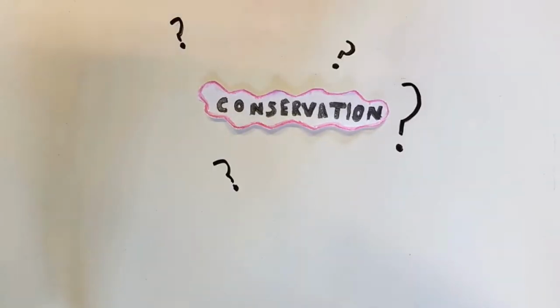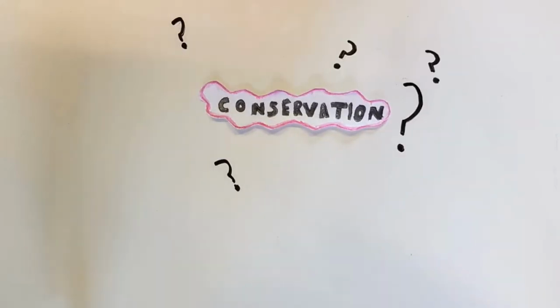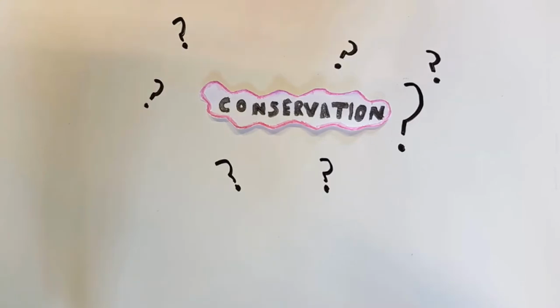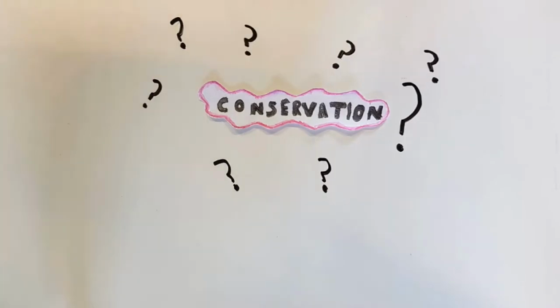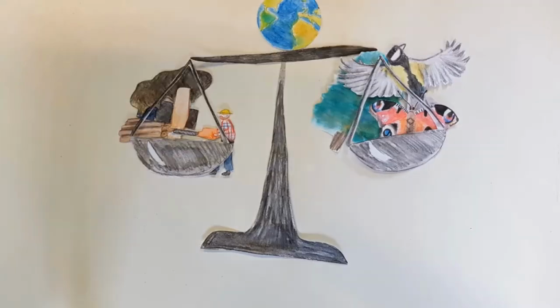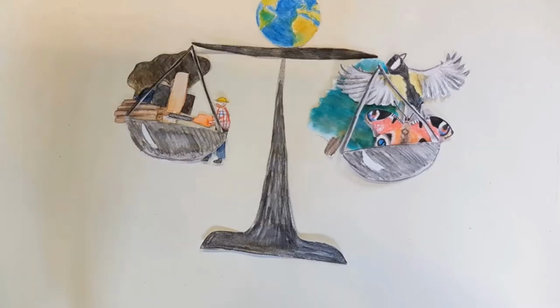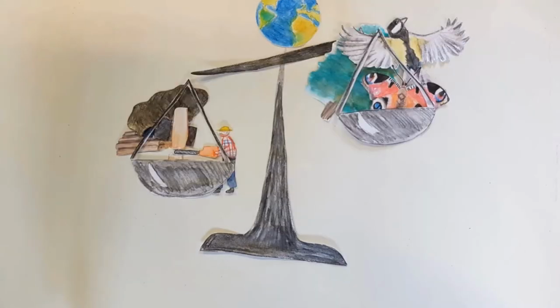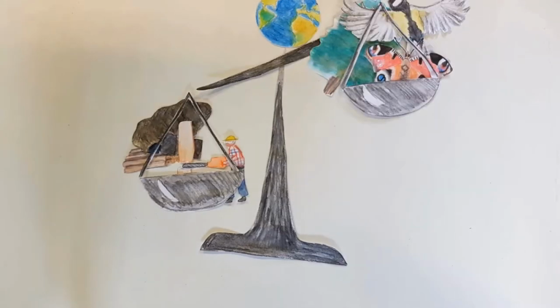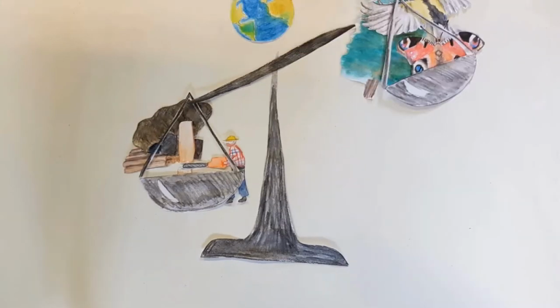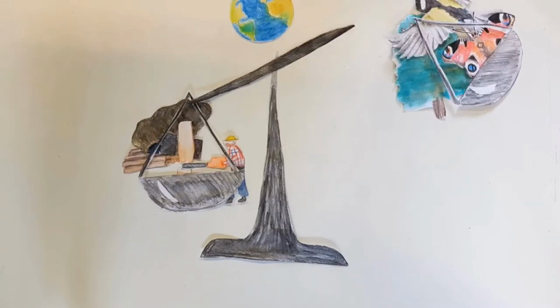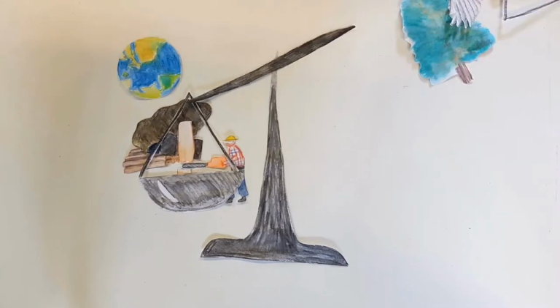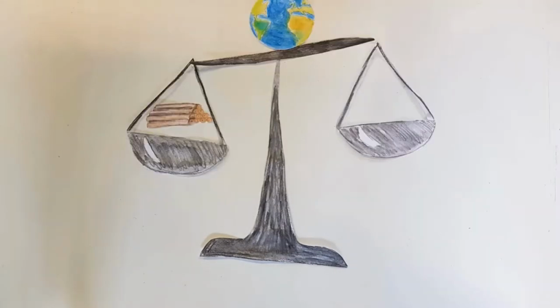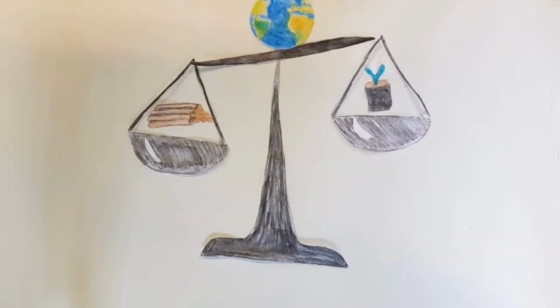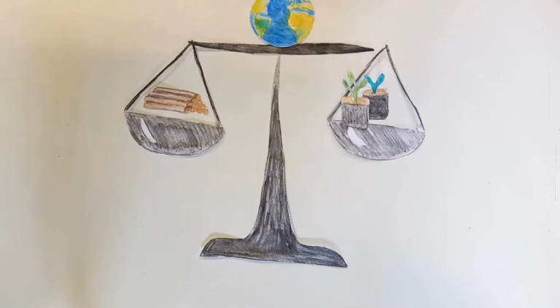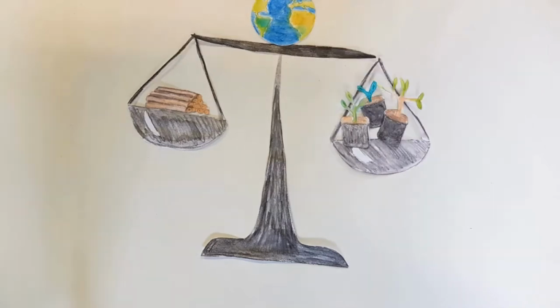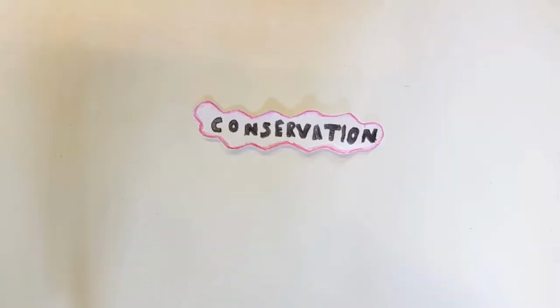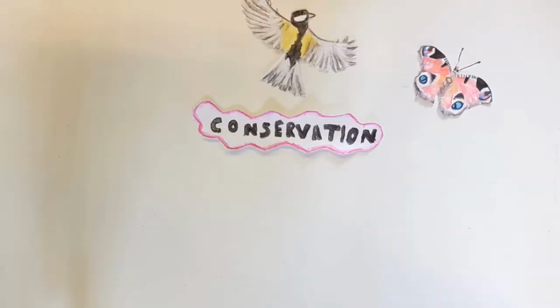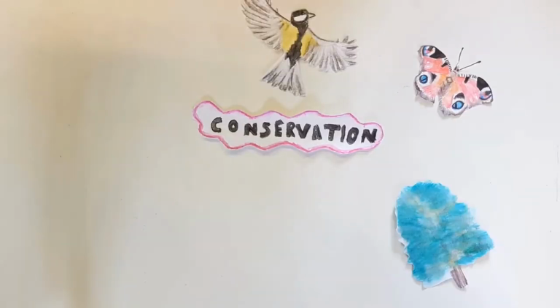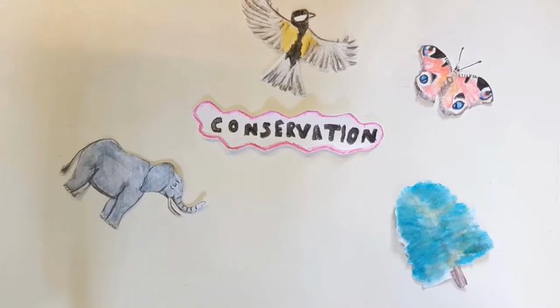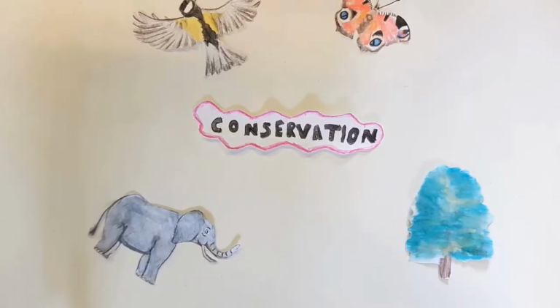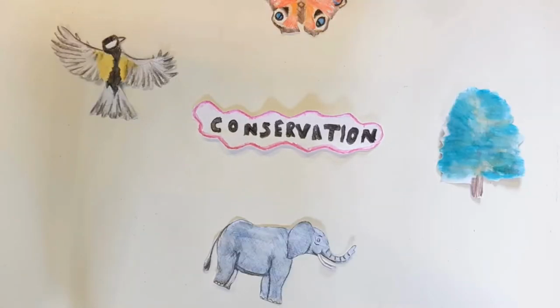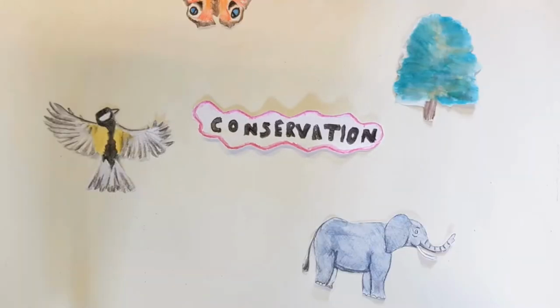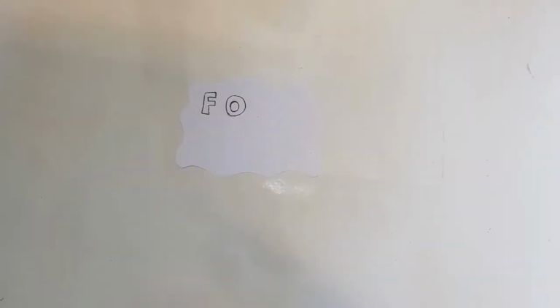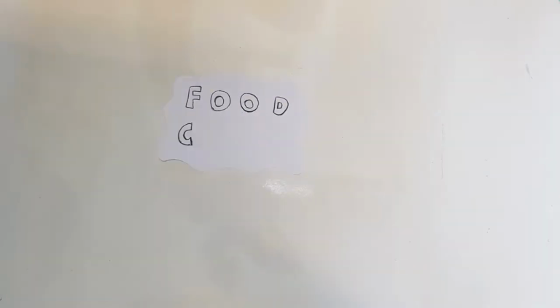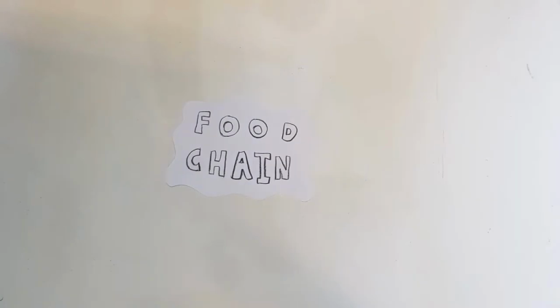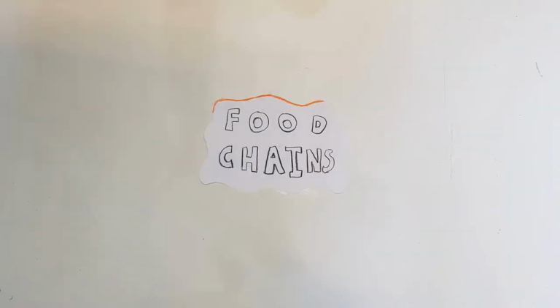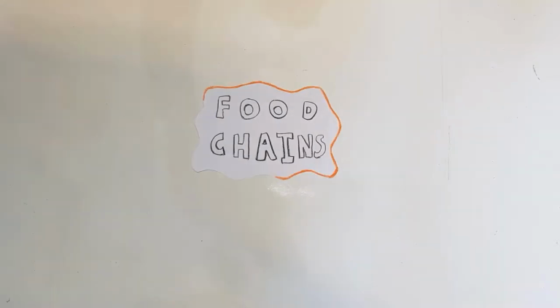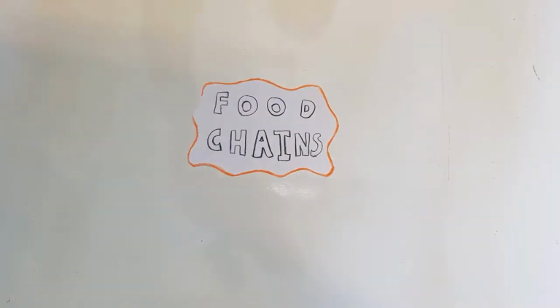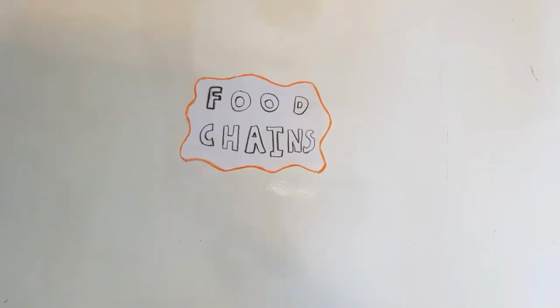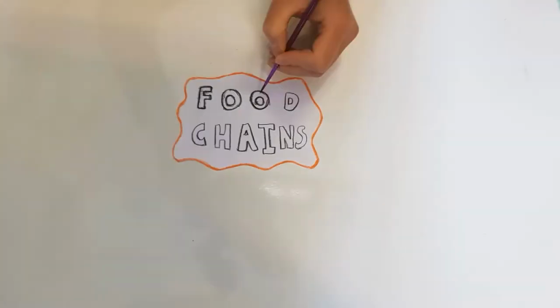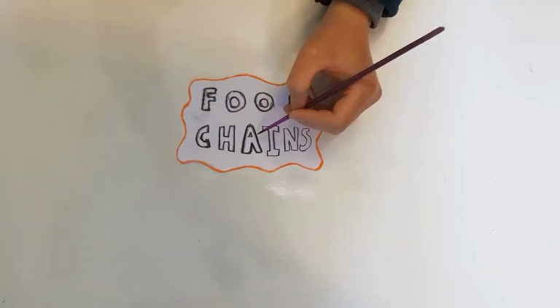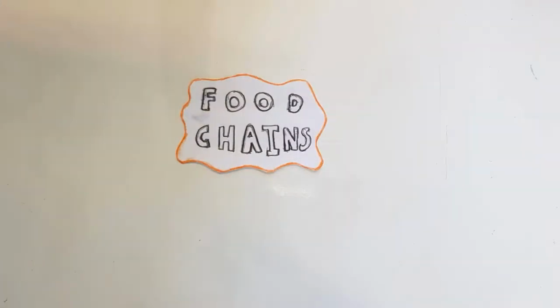What is conservation? In the last video I talked about how conservation relied on understanding the balance of nature. To understand this we must look at many different aspects of the environment, and we will be starting today with food chains.